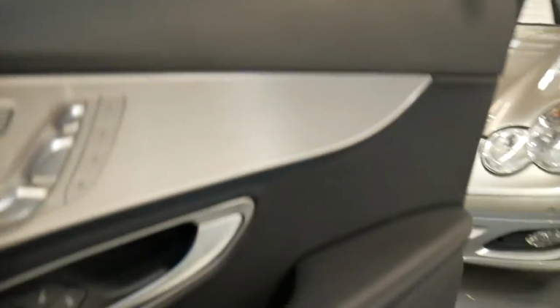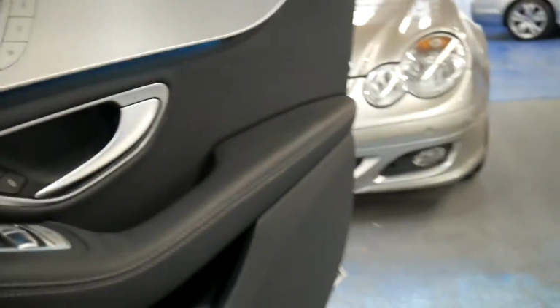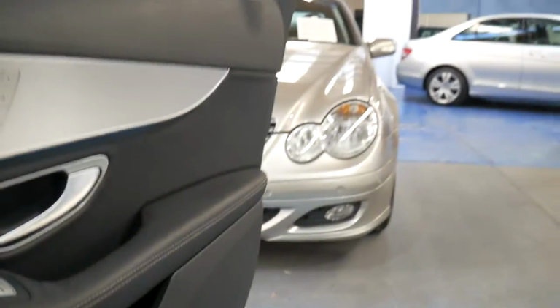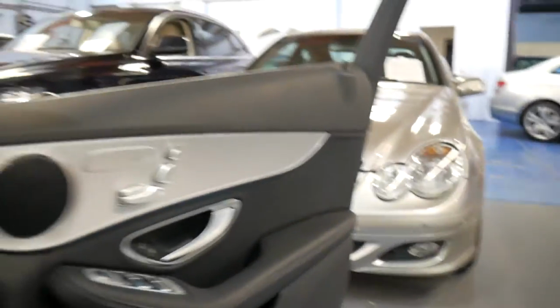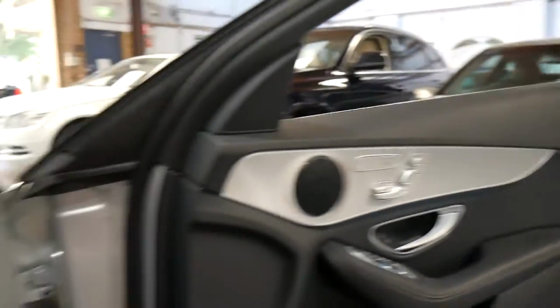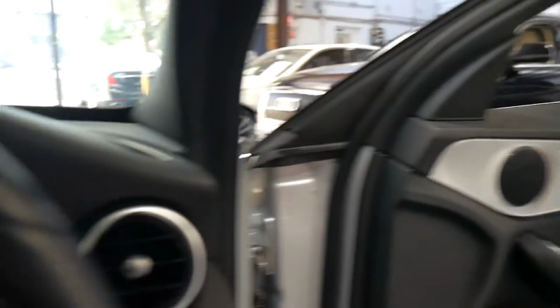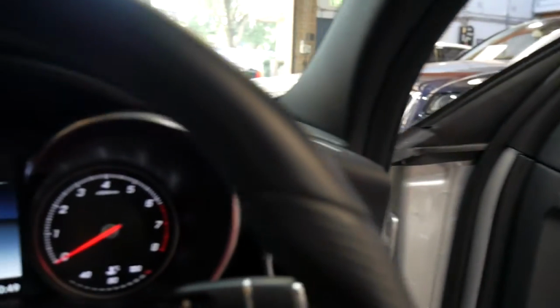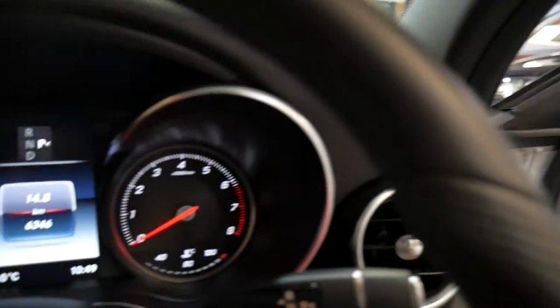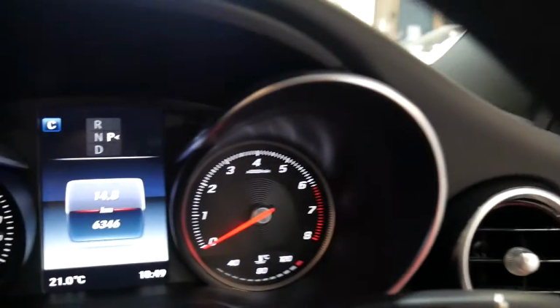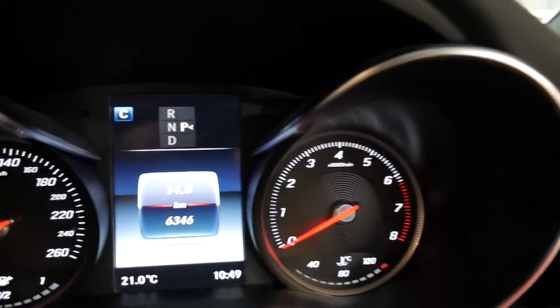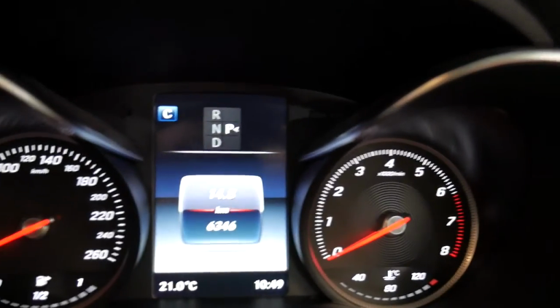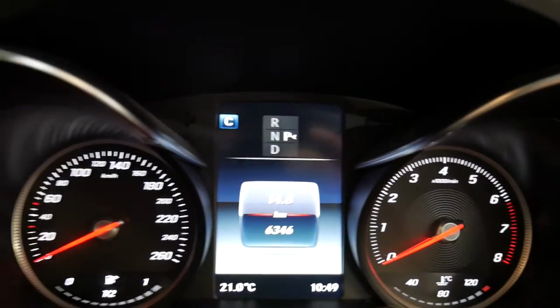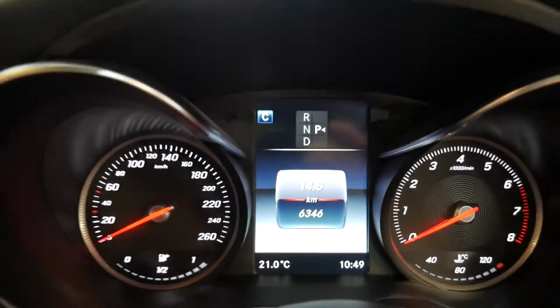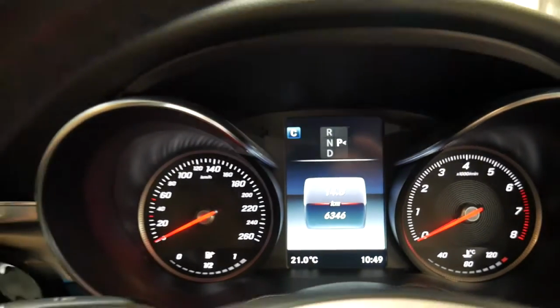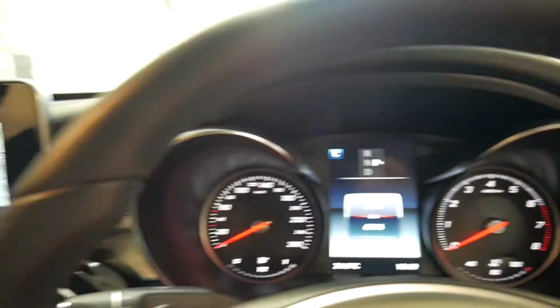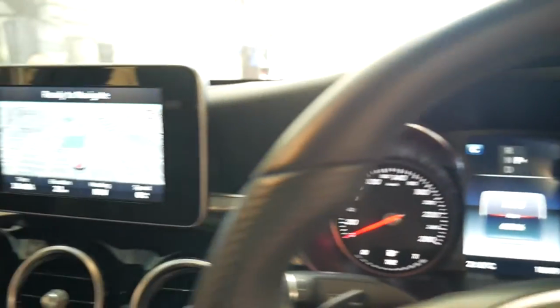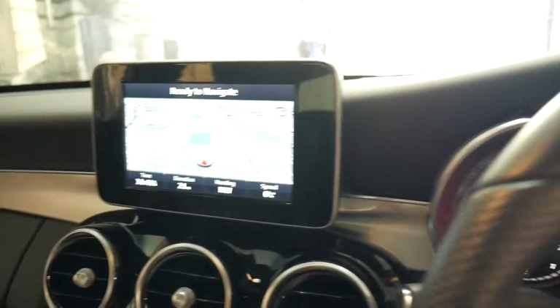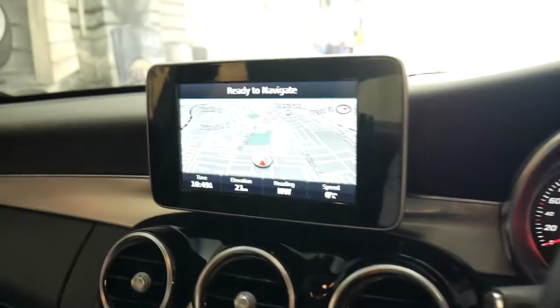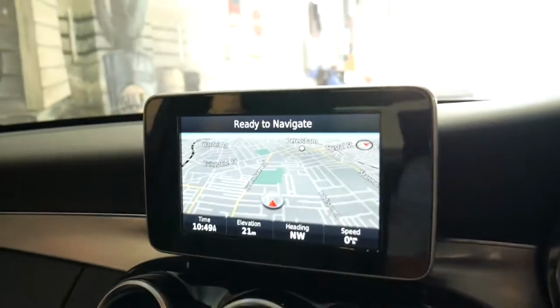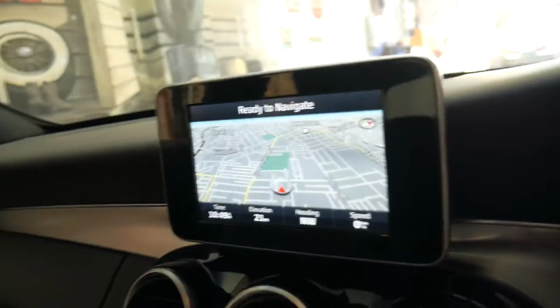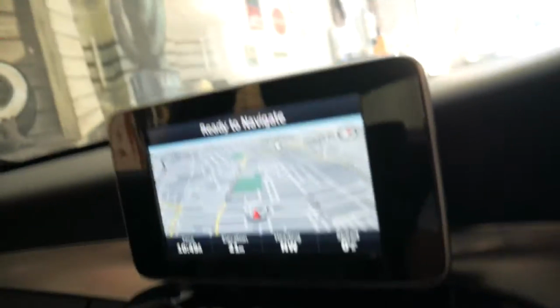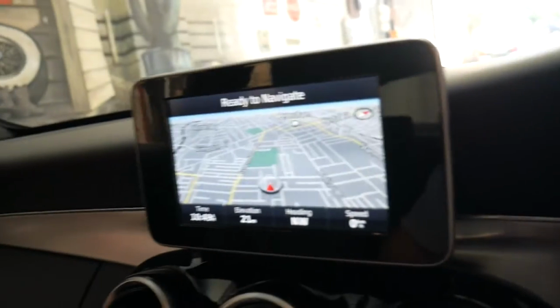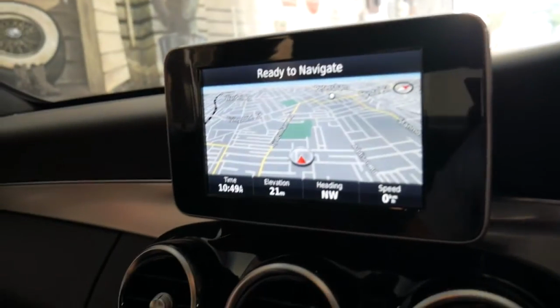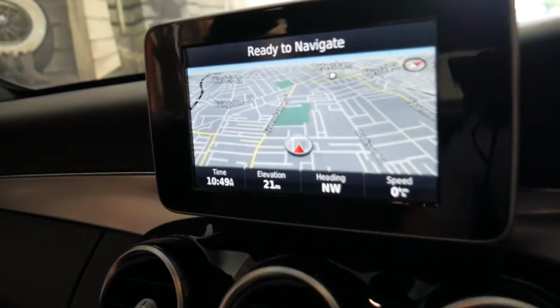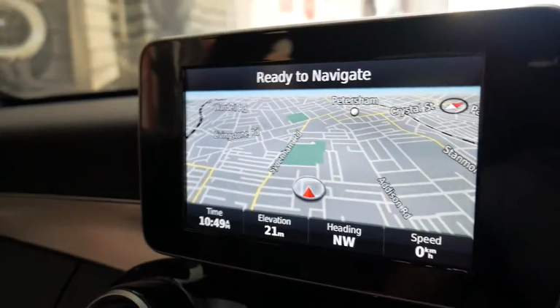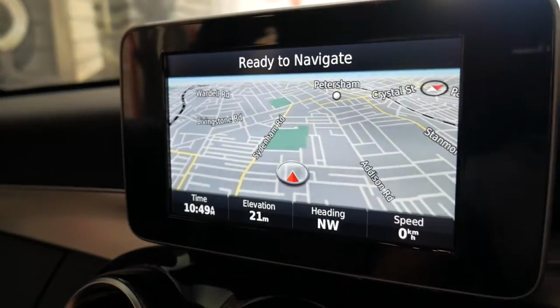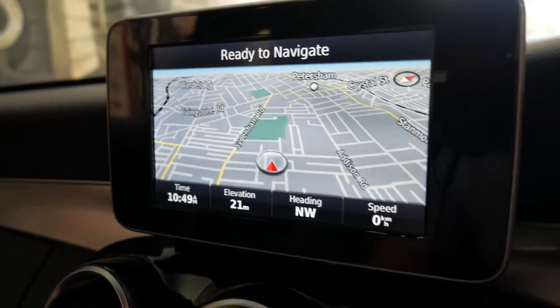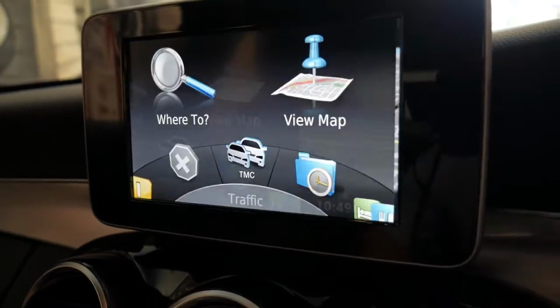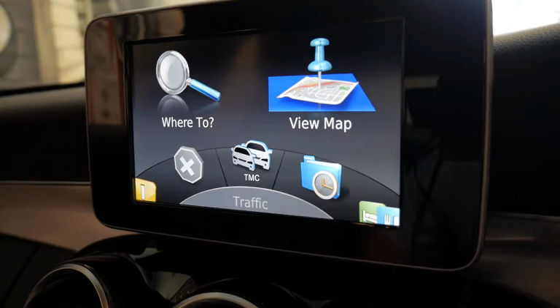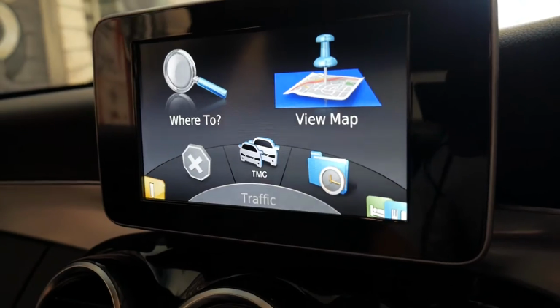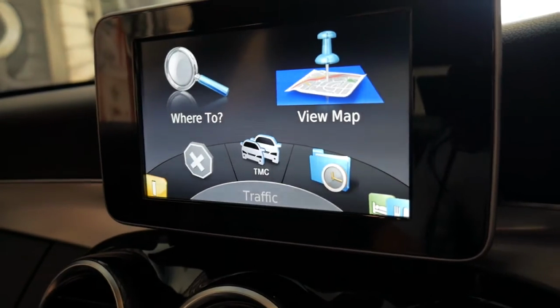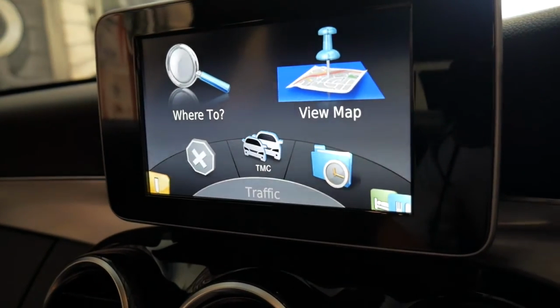It's silver with black interior. It really is incredible value for money. You've got your navigation, Bluetooth, and Bluetooth streaming.